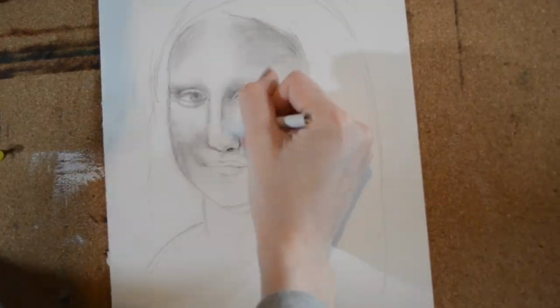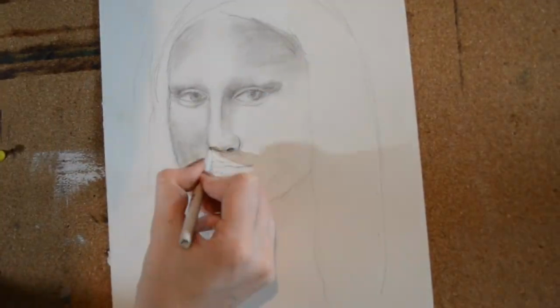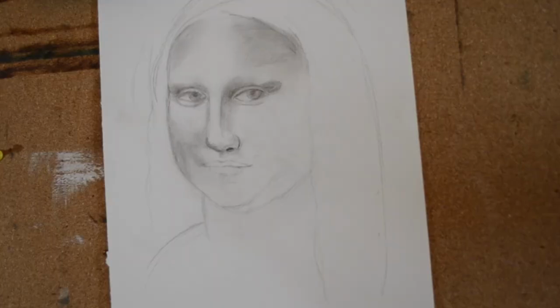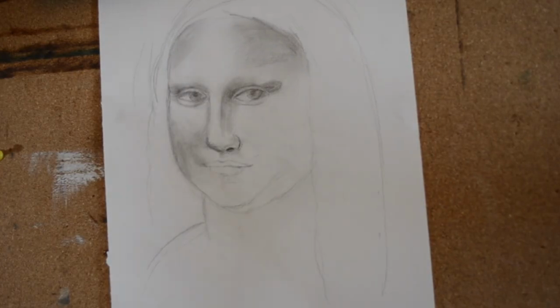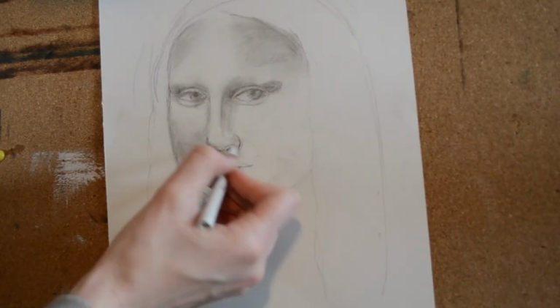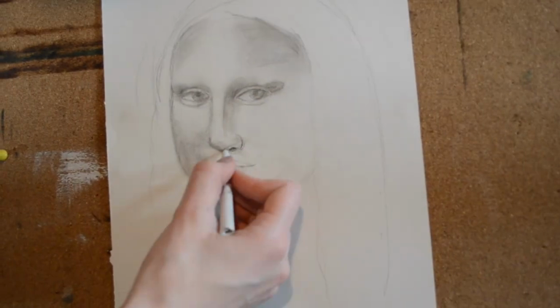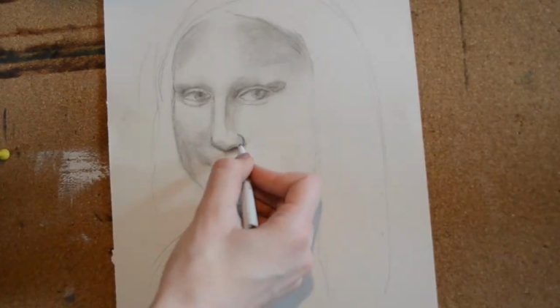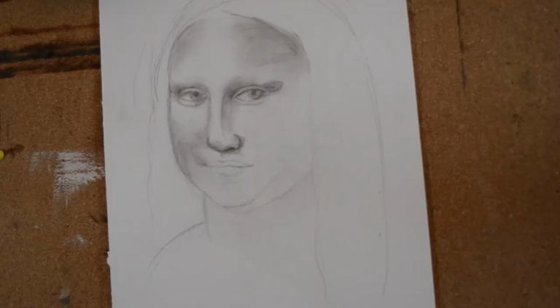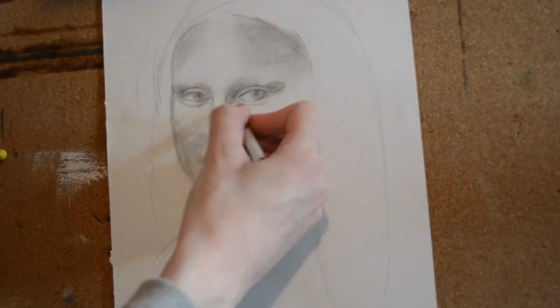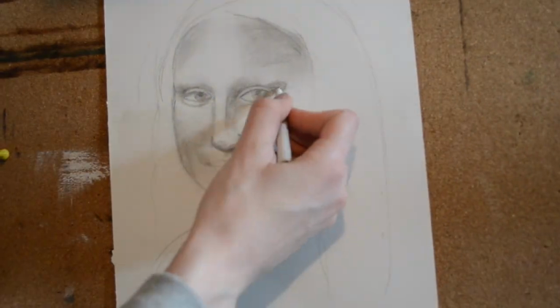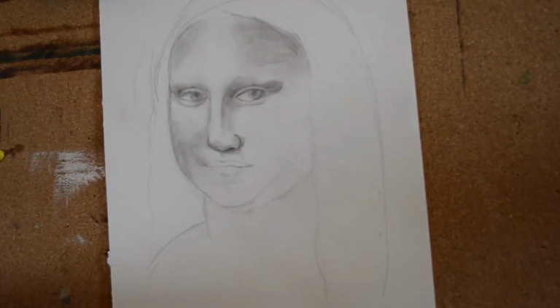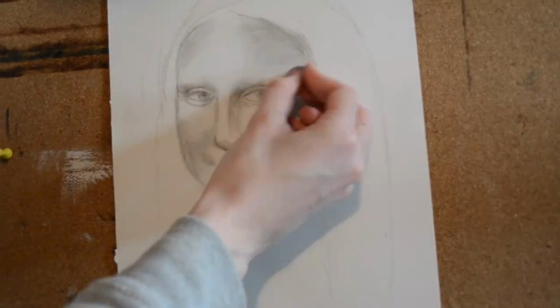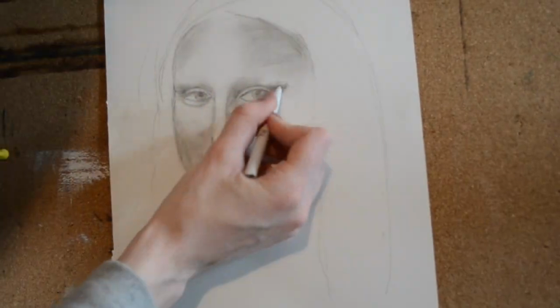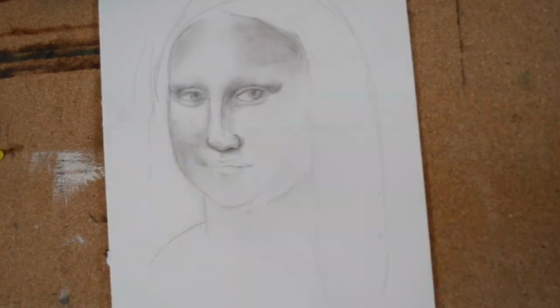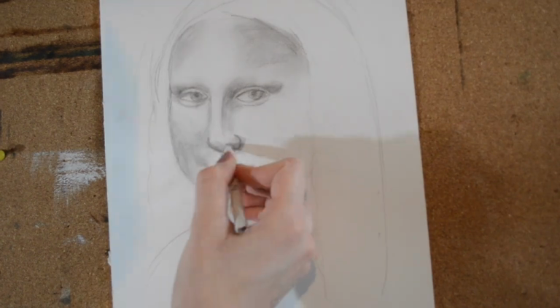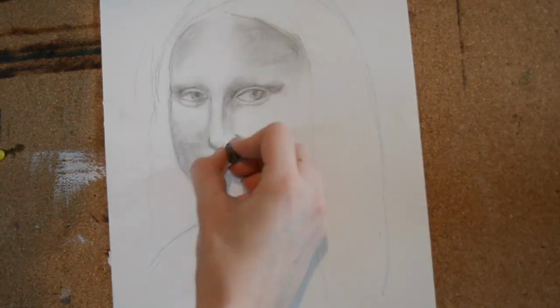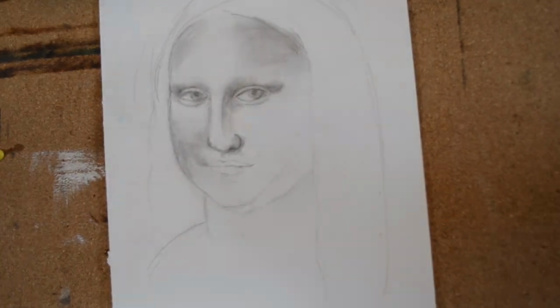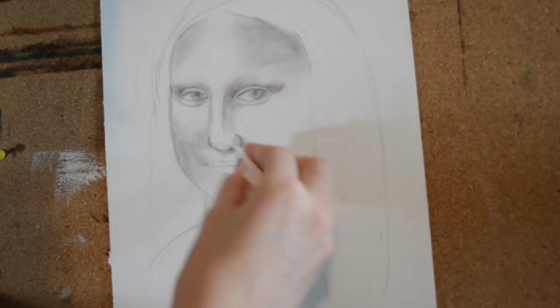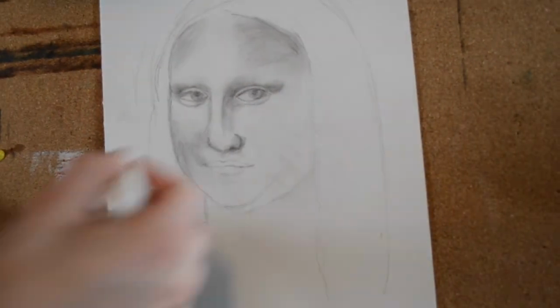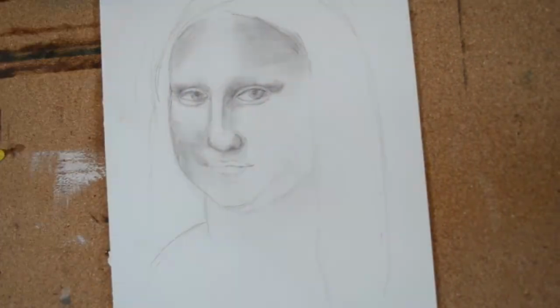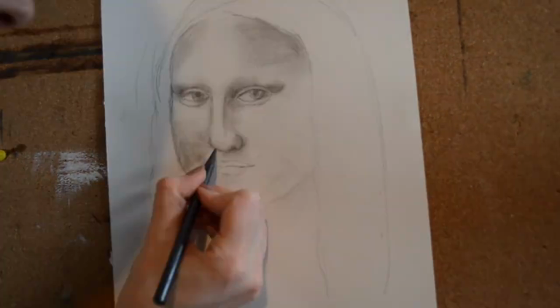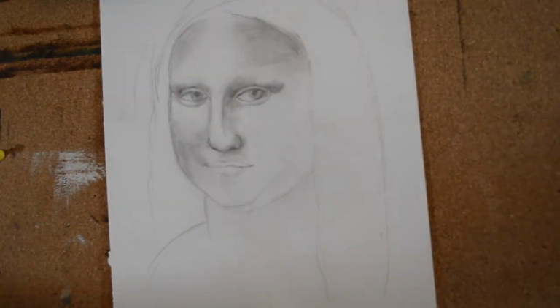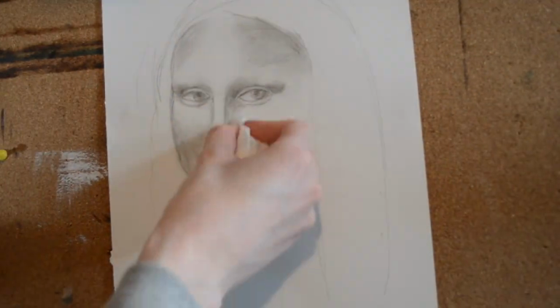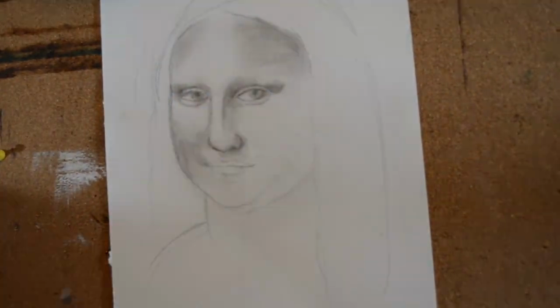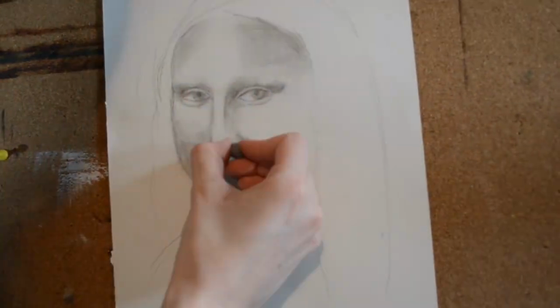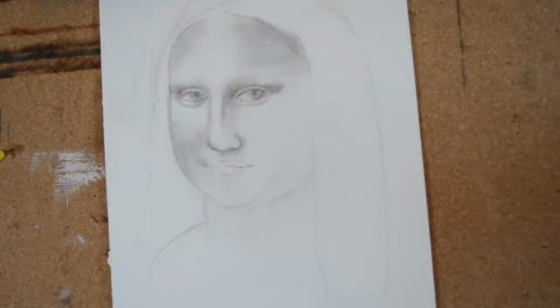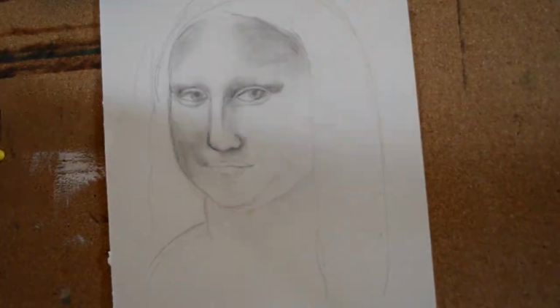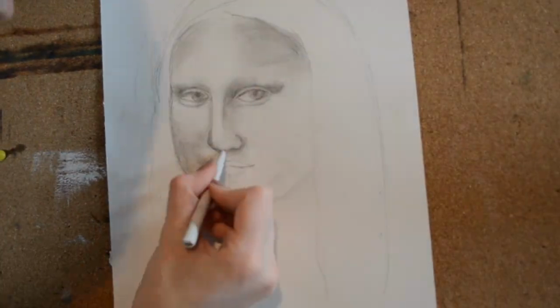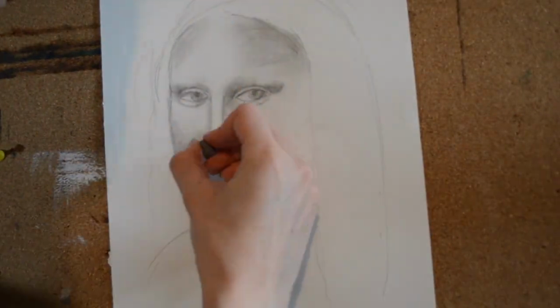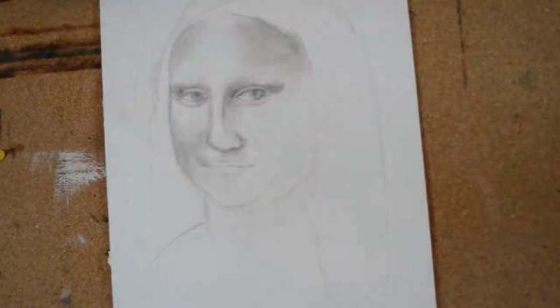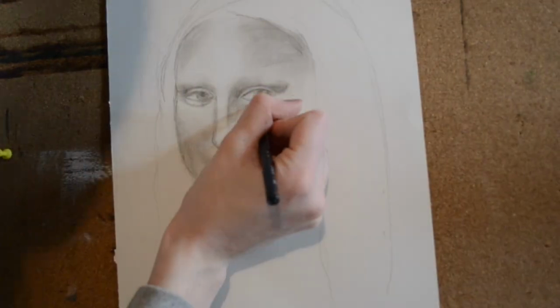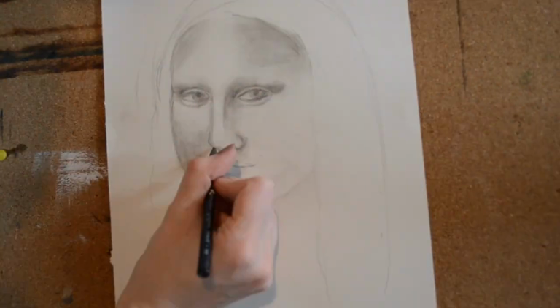Checking your reference image is something that is really, really helpful. To the right of the nose, there is a shadow that's pretty much always there, so you want to put that in there.